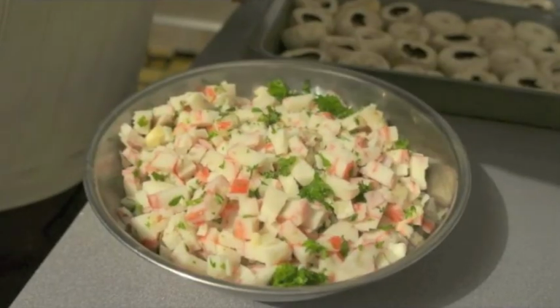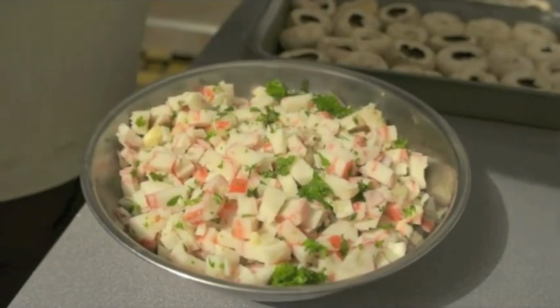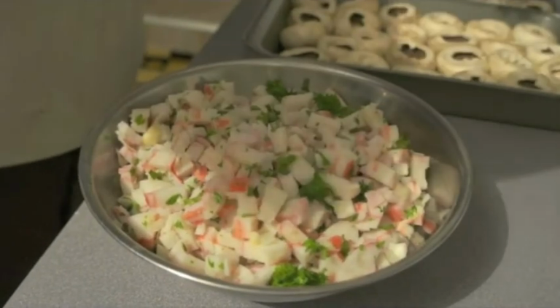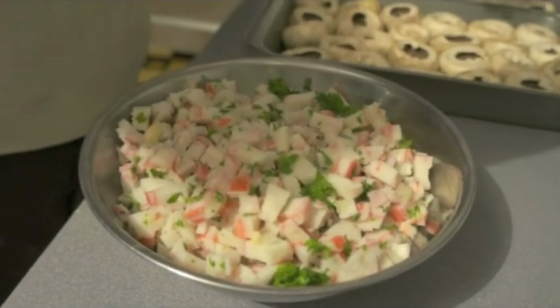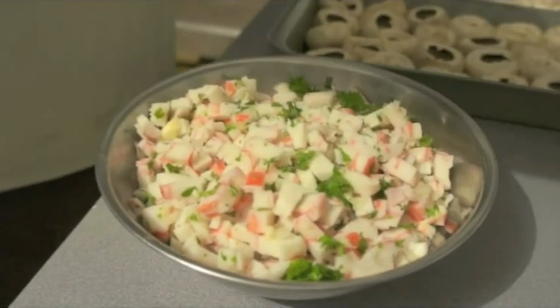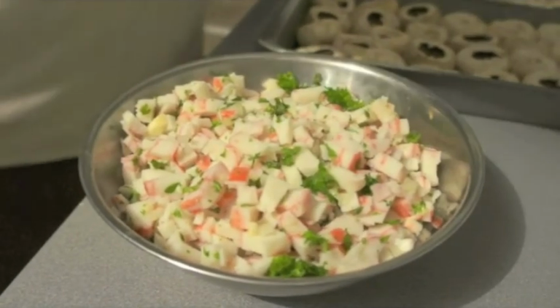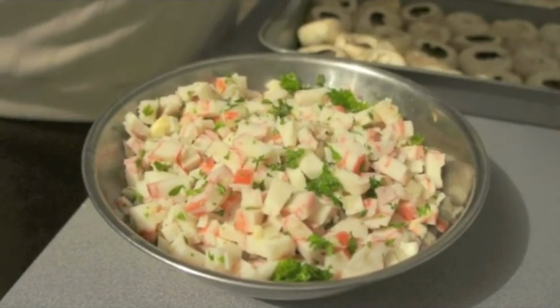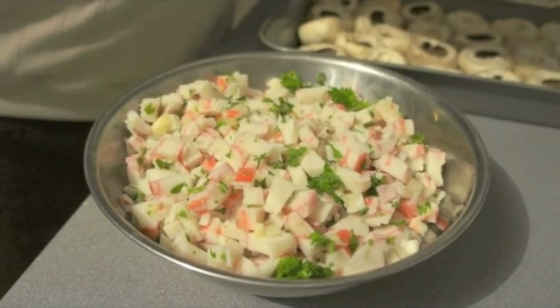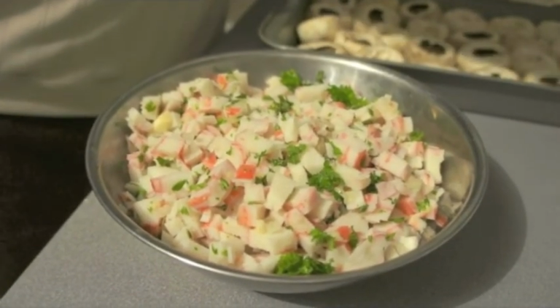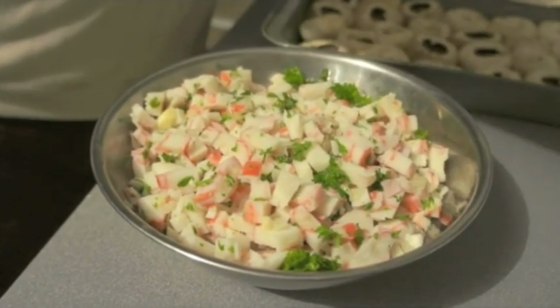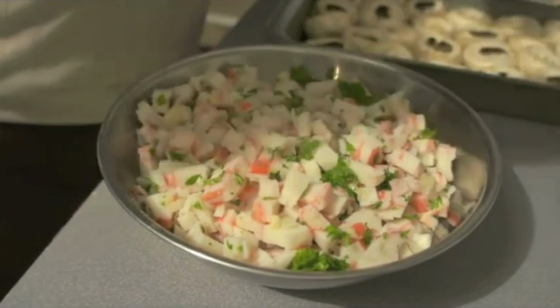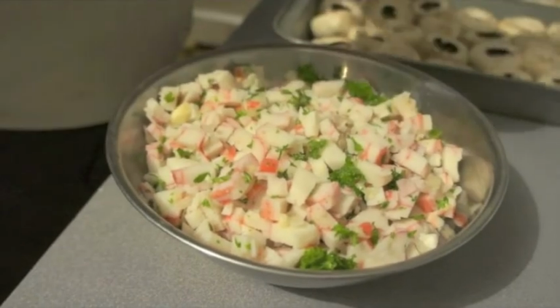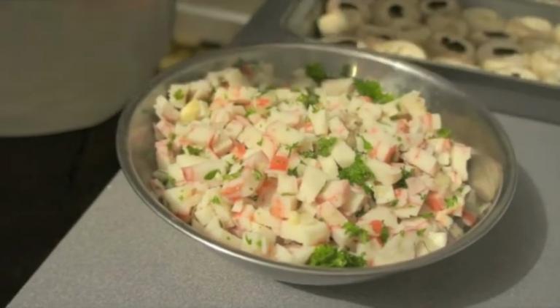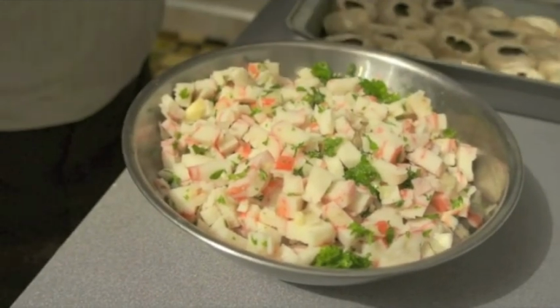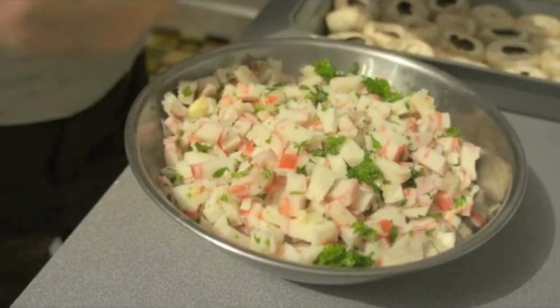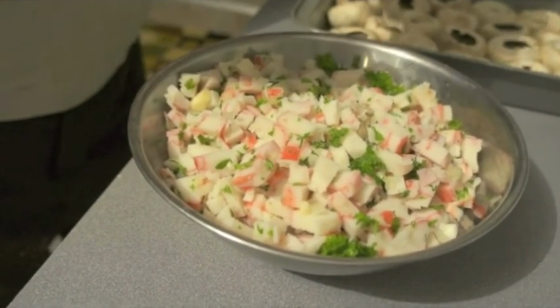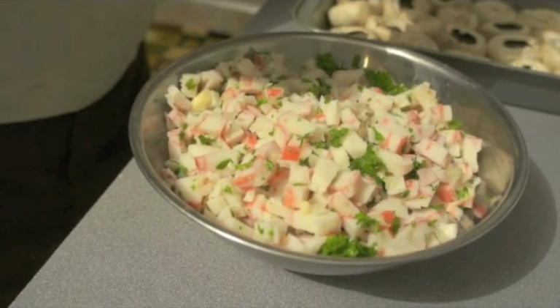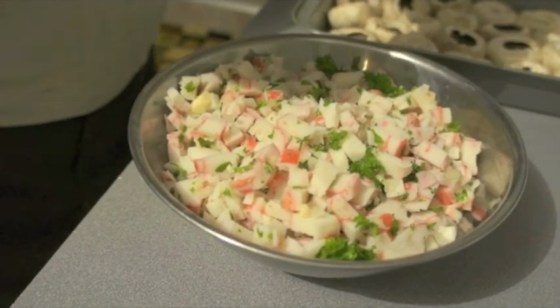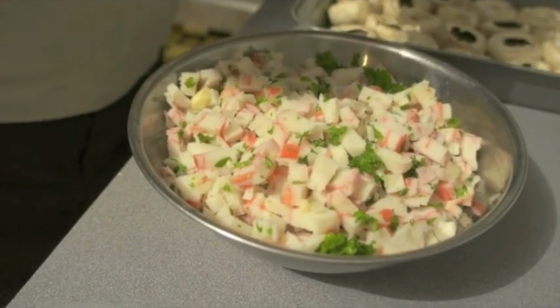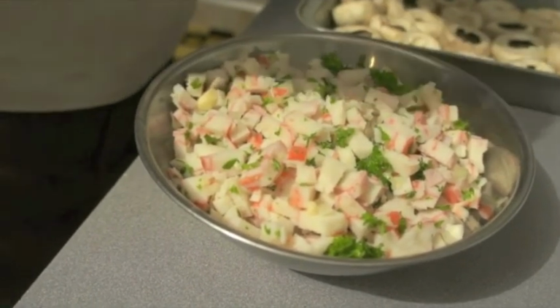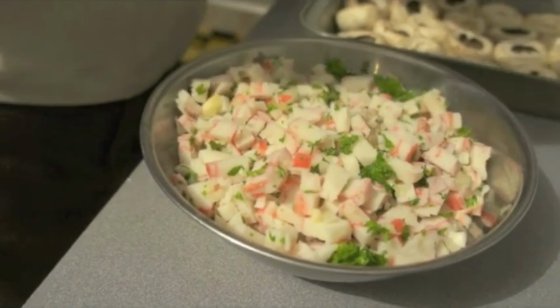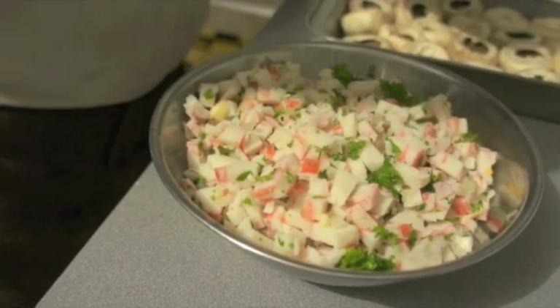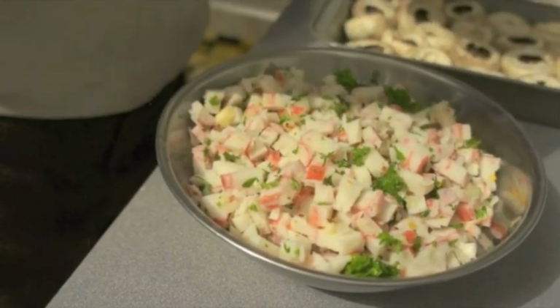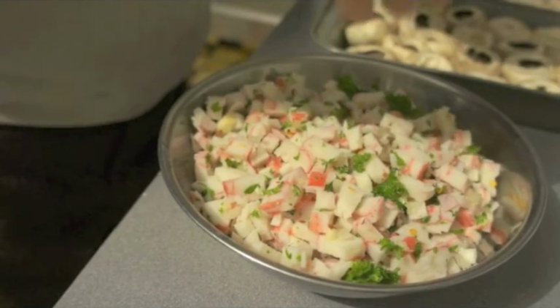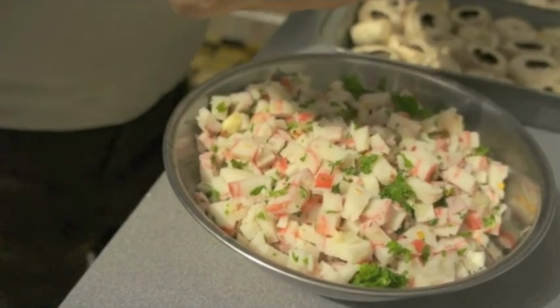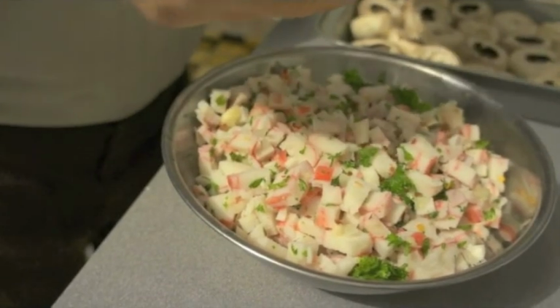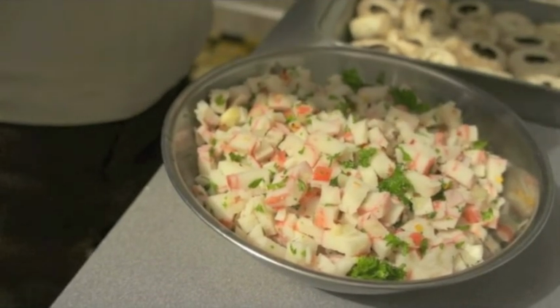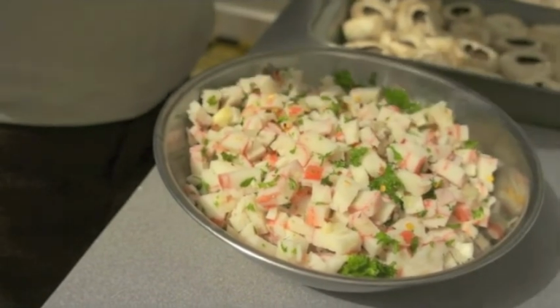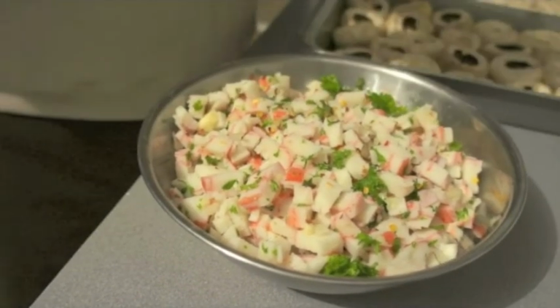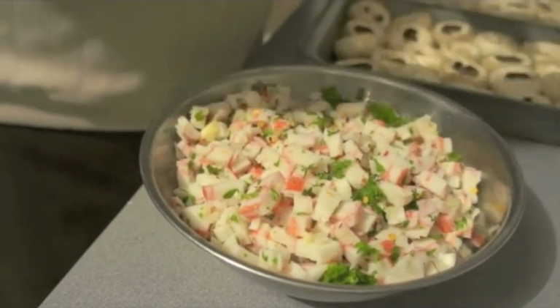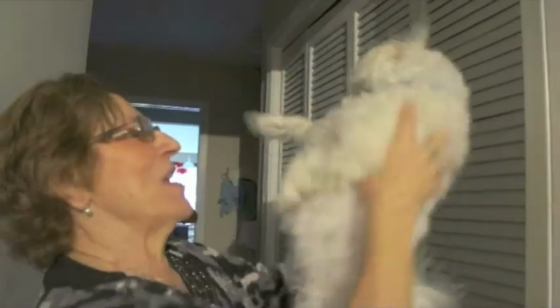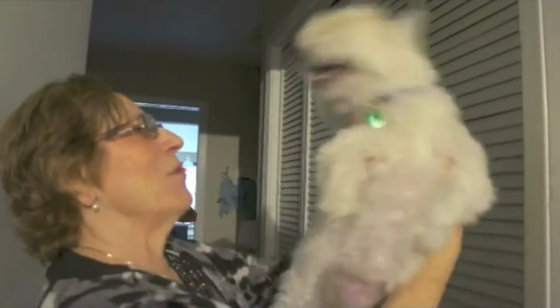So you got a little parsley in there? Yep. And salt. A little bit of pepperoncino. Red pepper? Red pepper. Hey, Bobby.